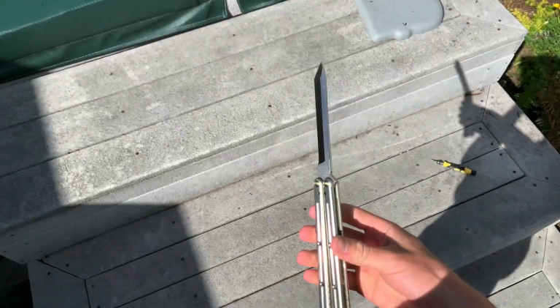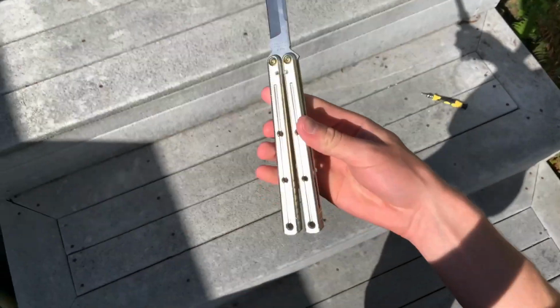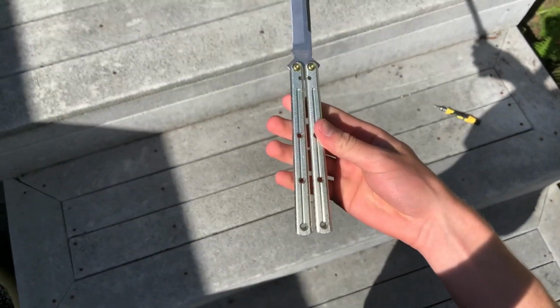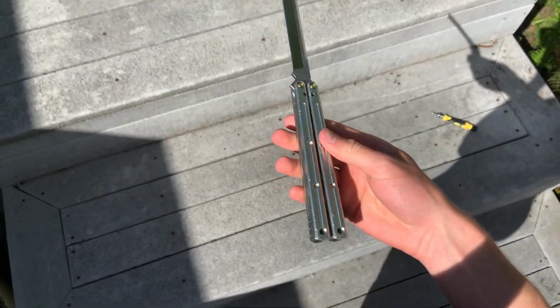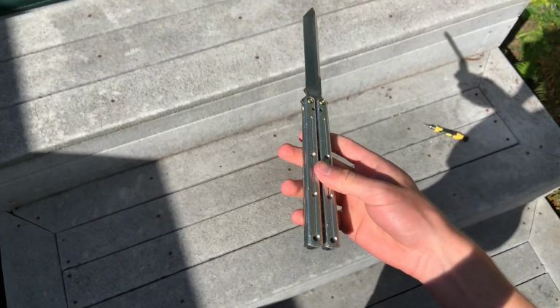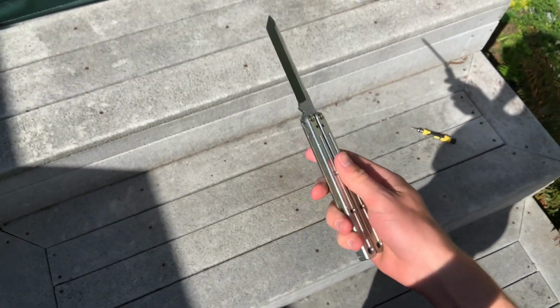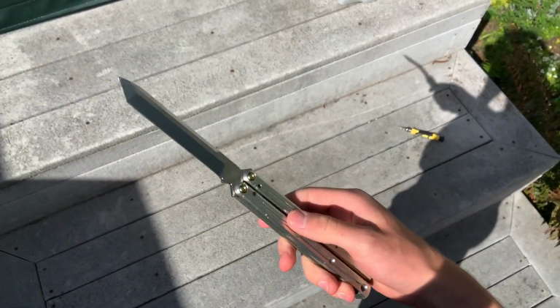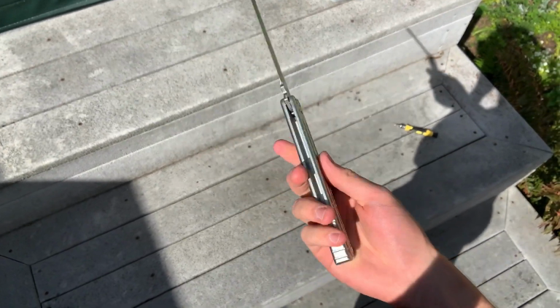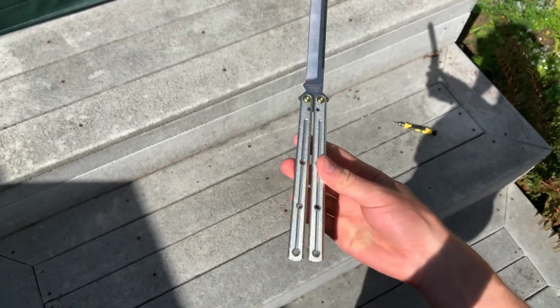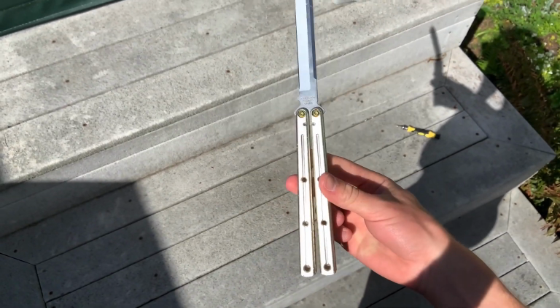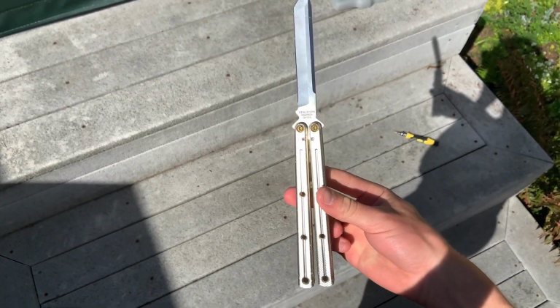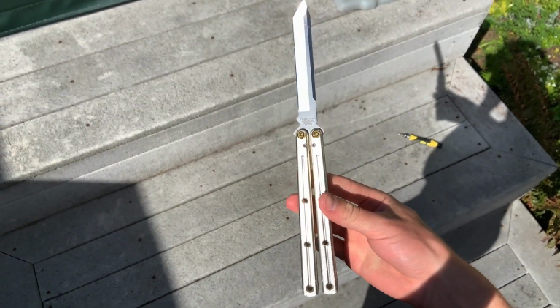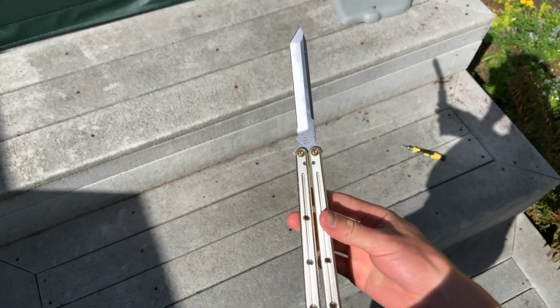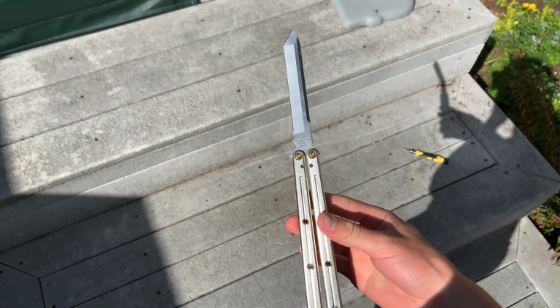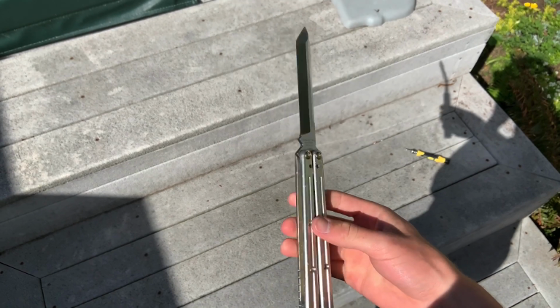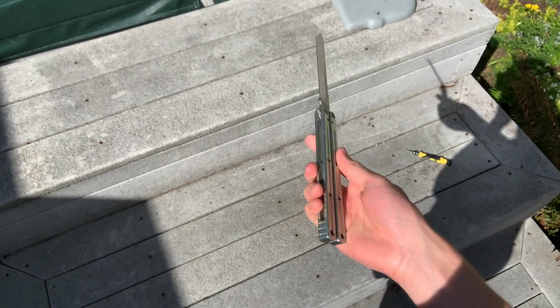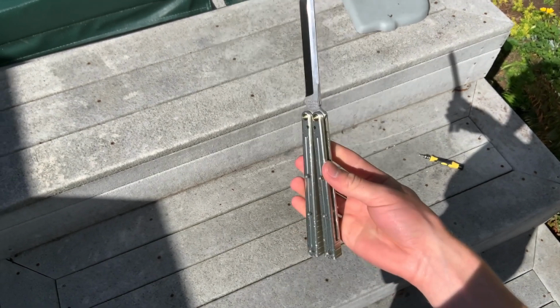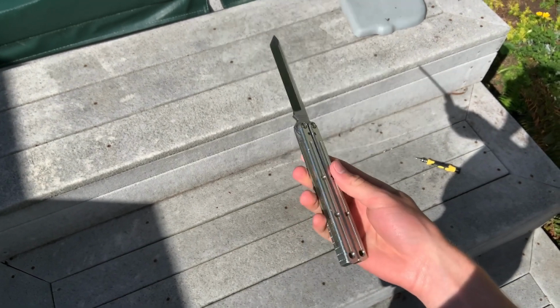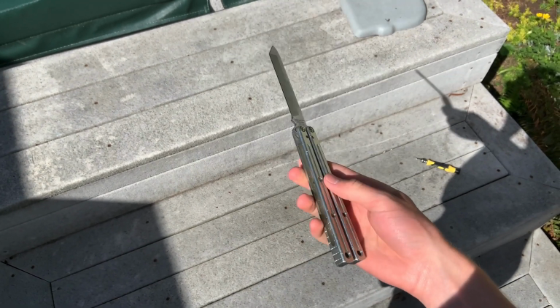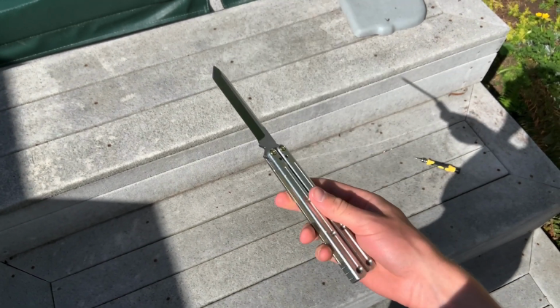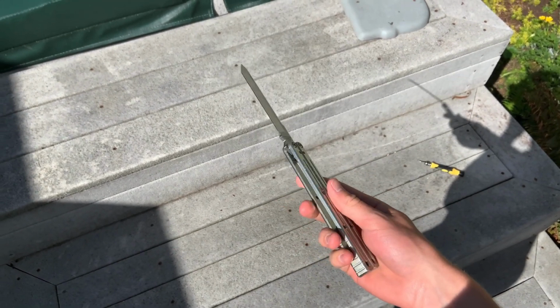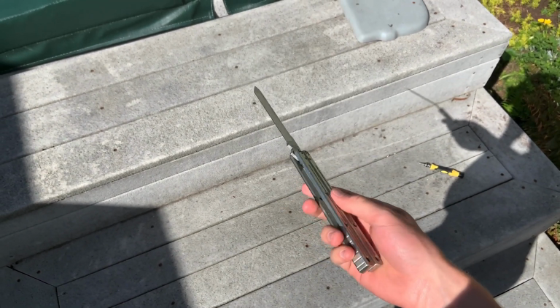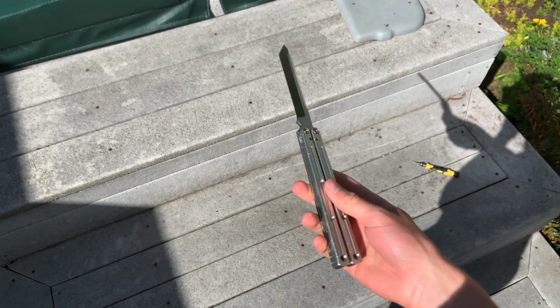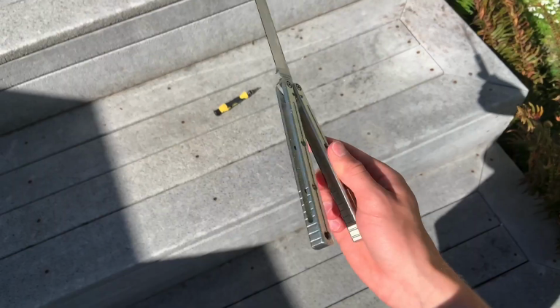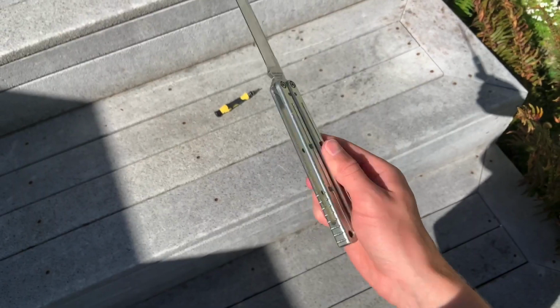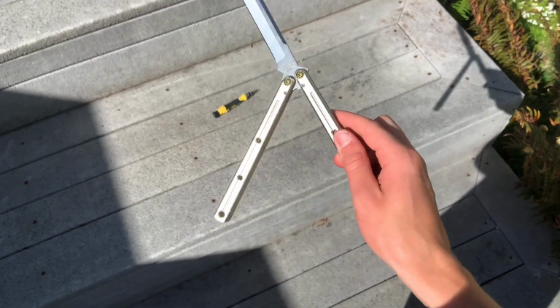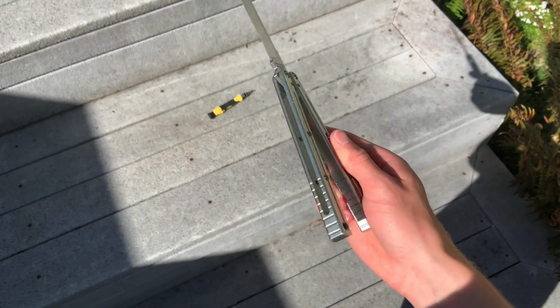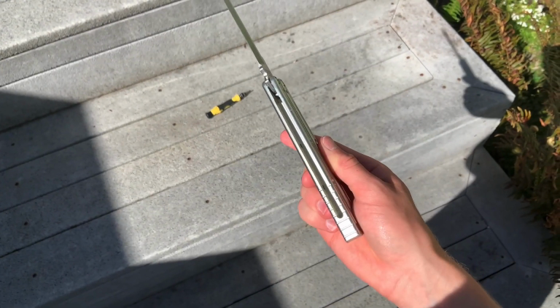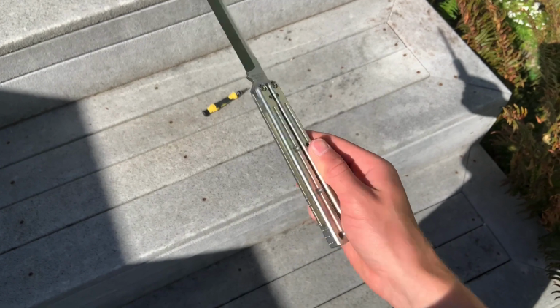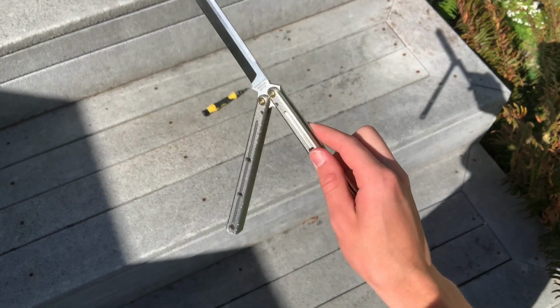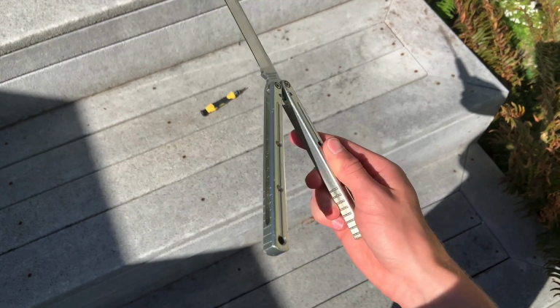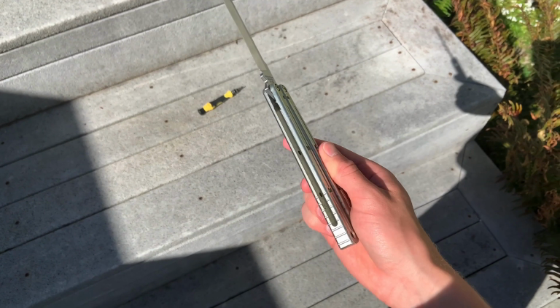Not going to ramble this time. So what I do is I start from the open position, like this. All of your fingers are basically just going to be on the safe handle here.